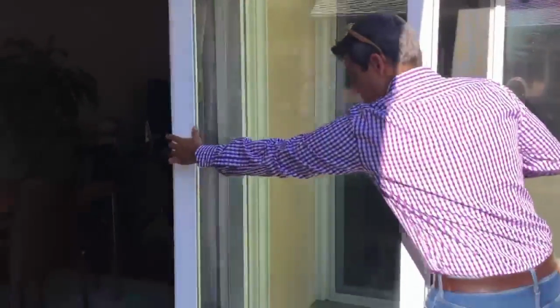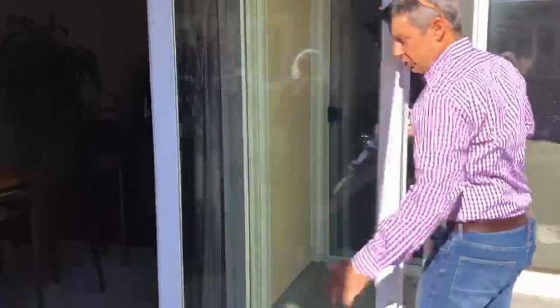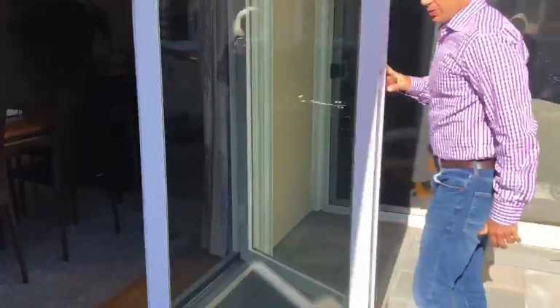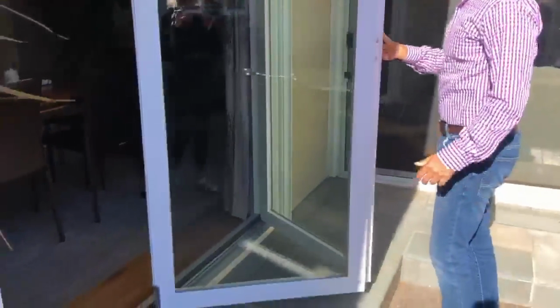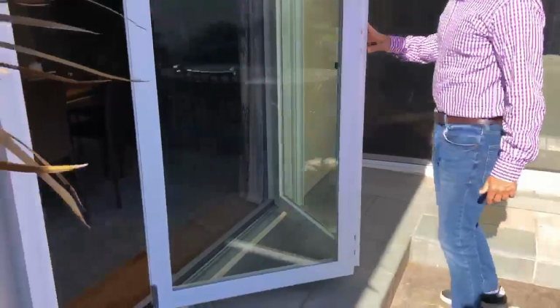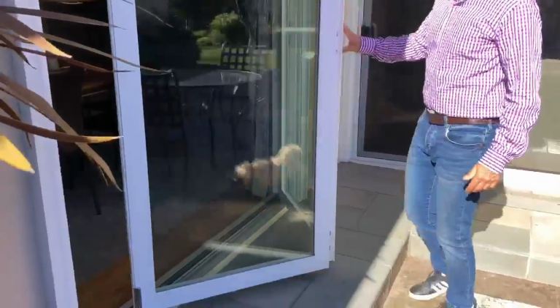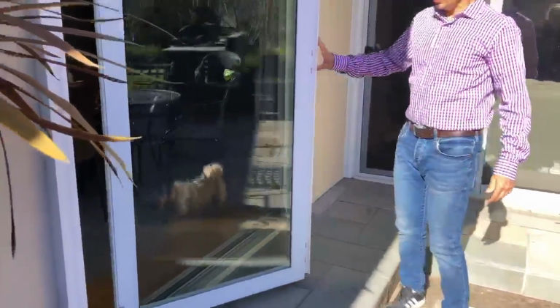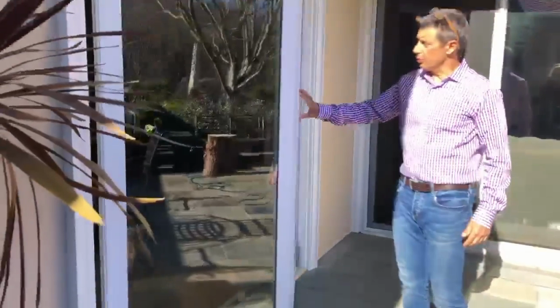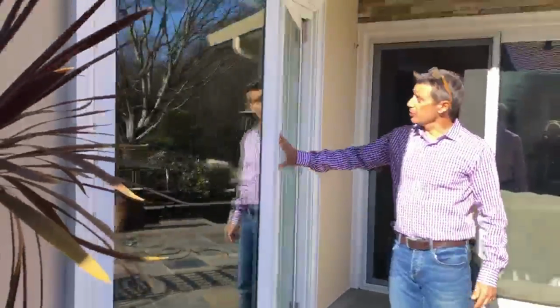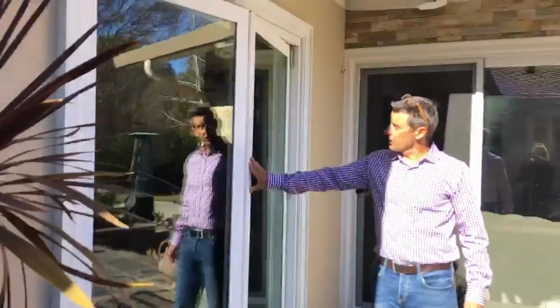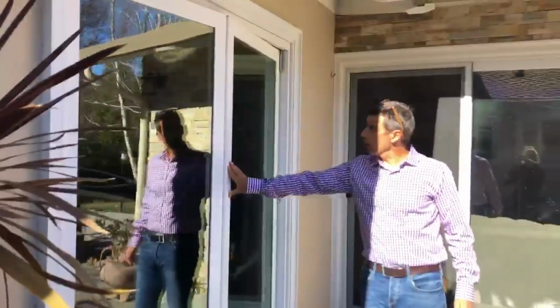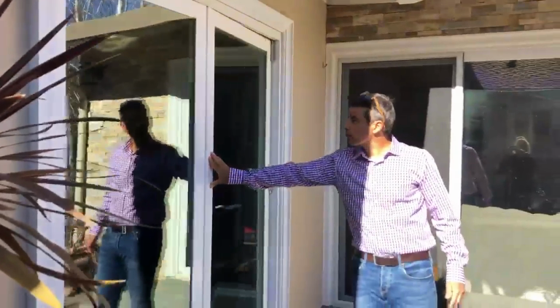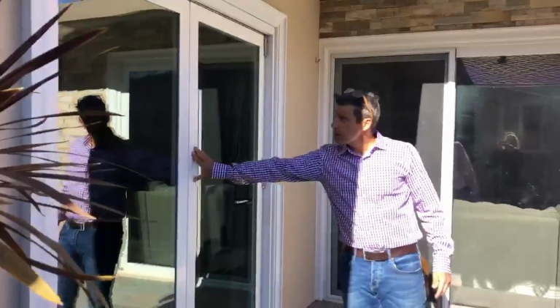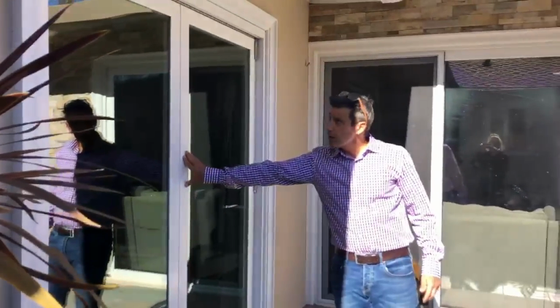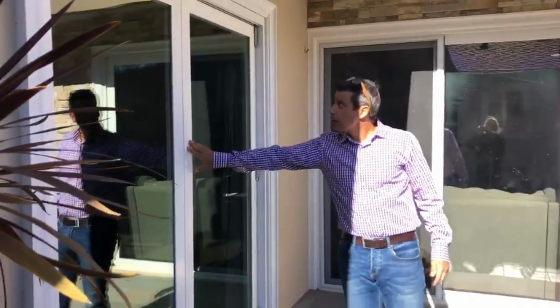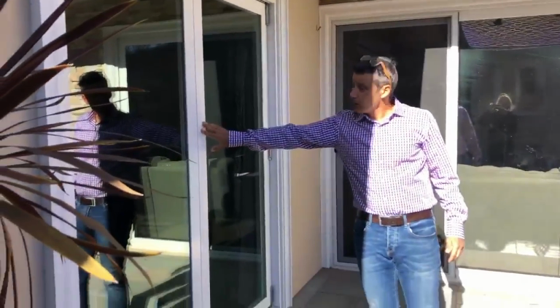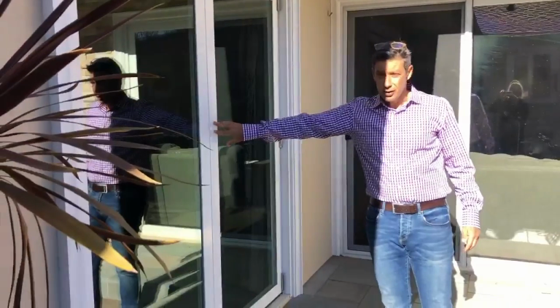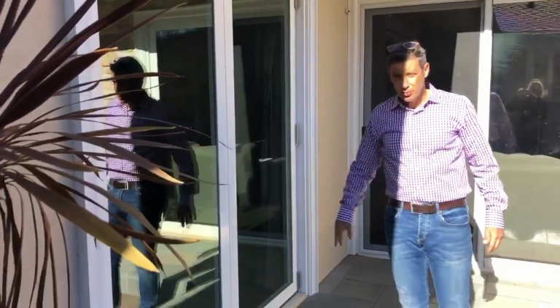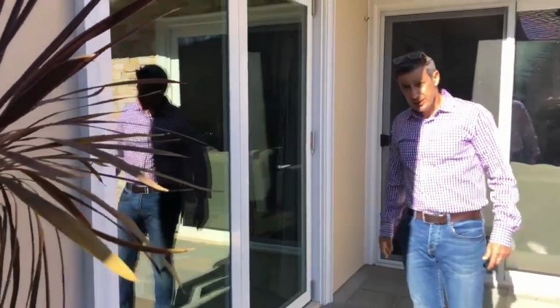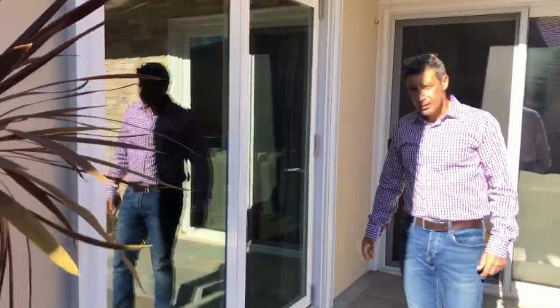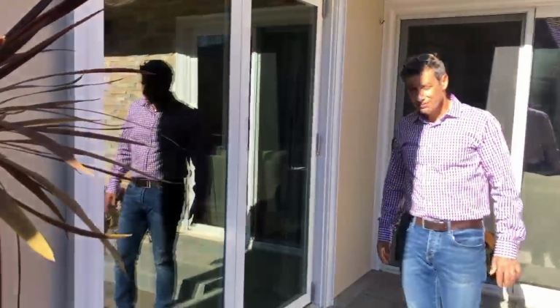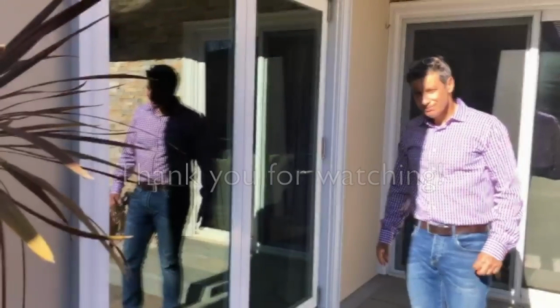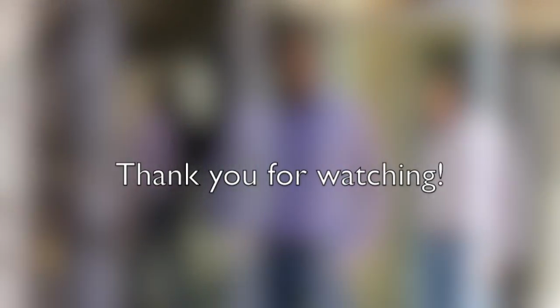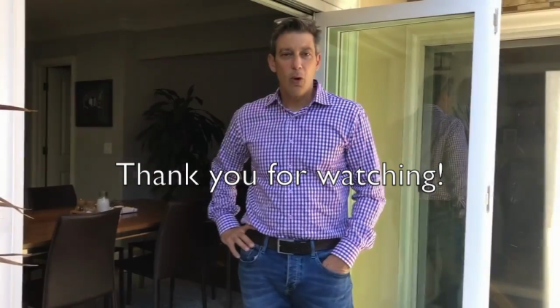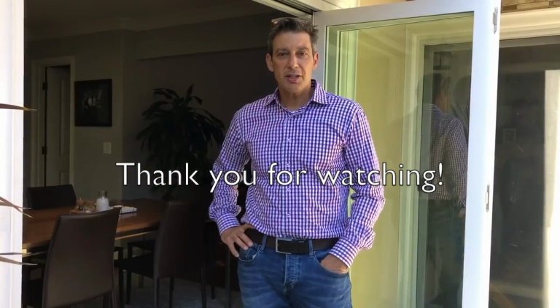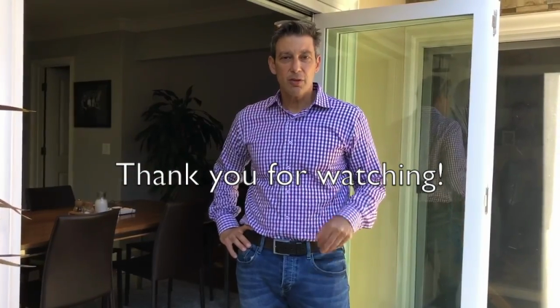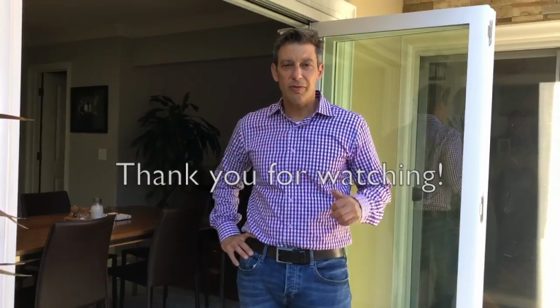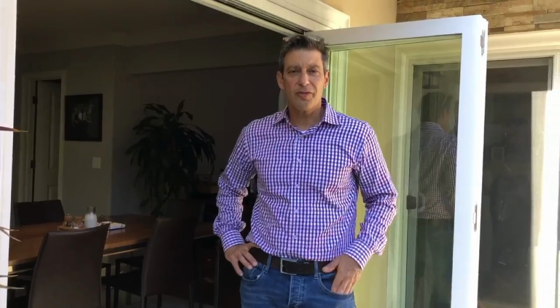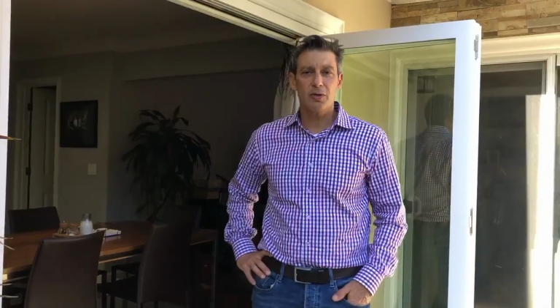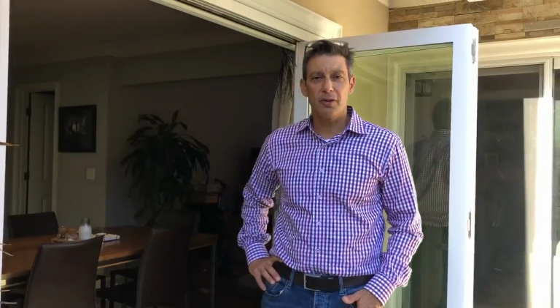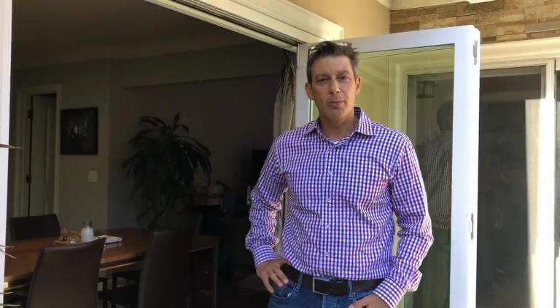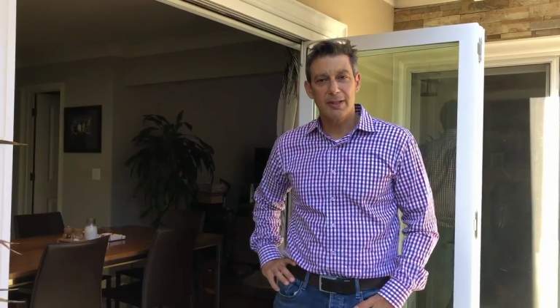Of course, you would close it from the inside, but I just wanted to show you how it looks. We love it — it's from La Cantina. Thanks for watching. Stay tuned for future videos on other home improvement tips.